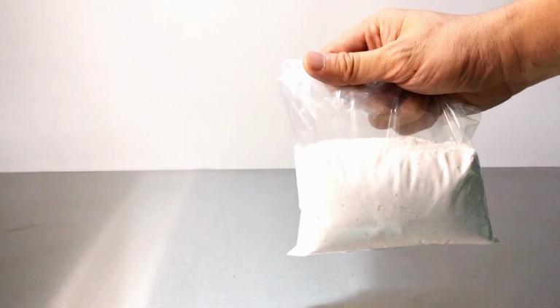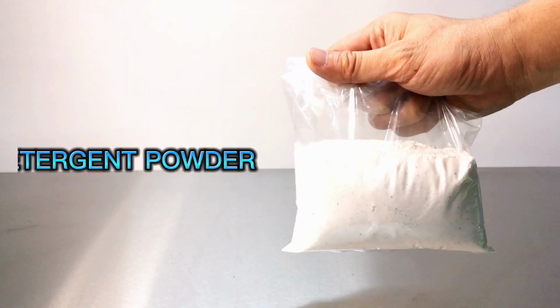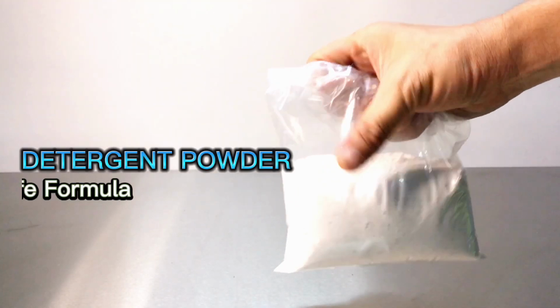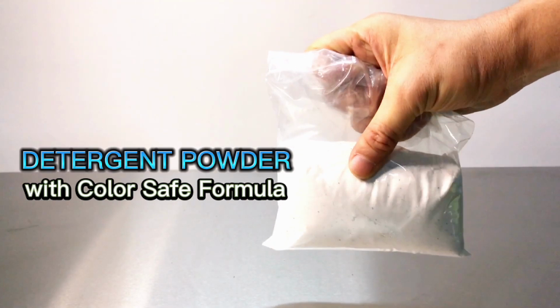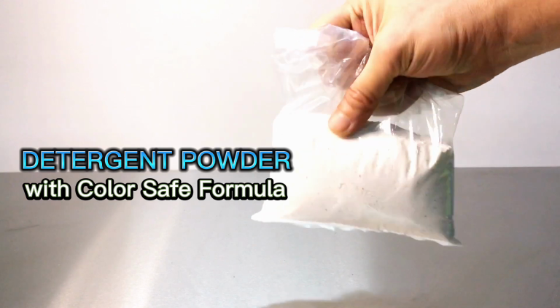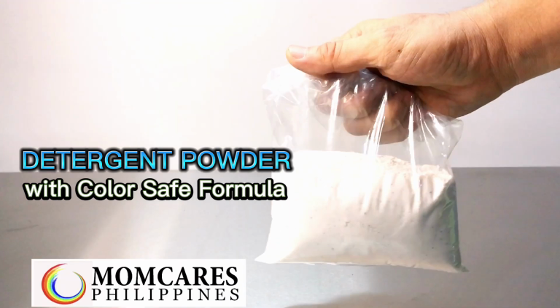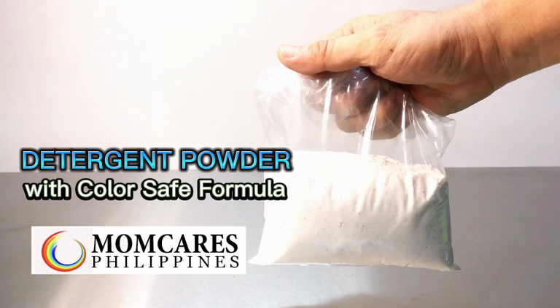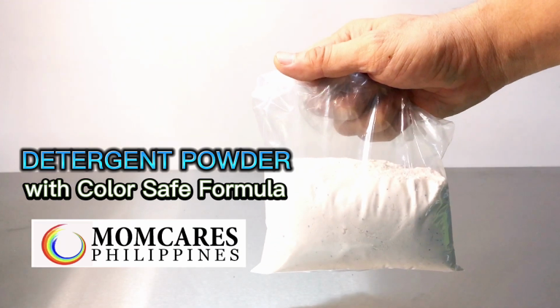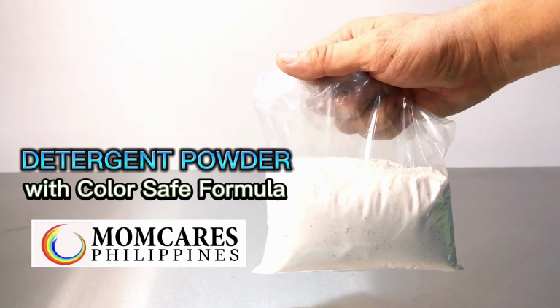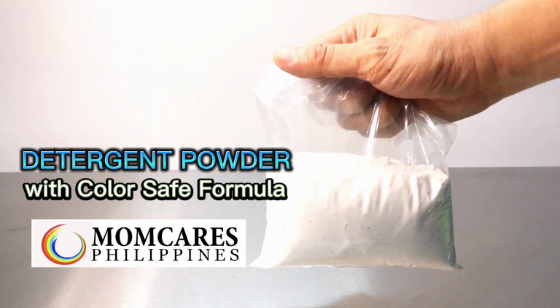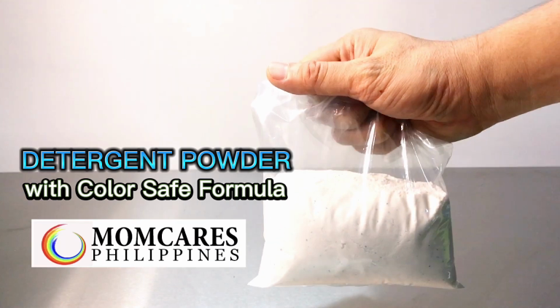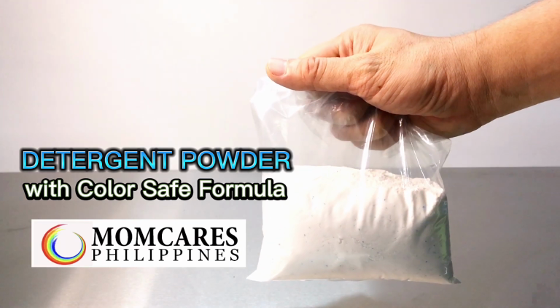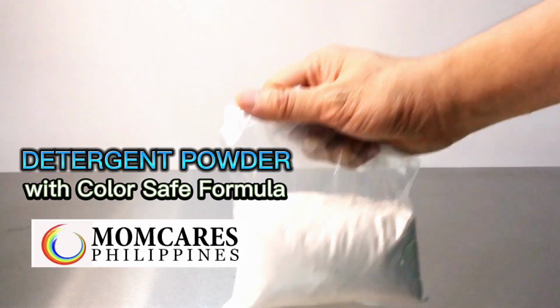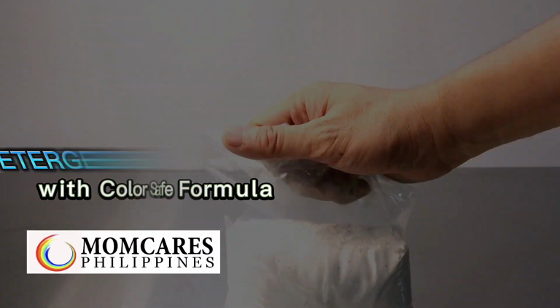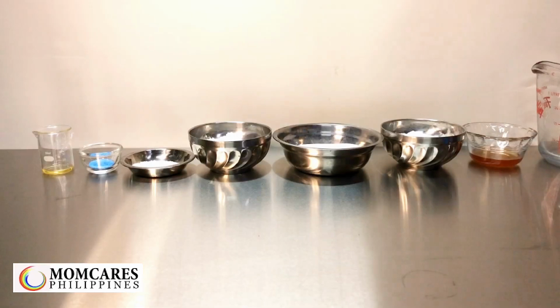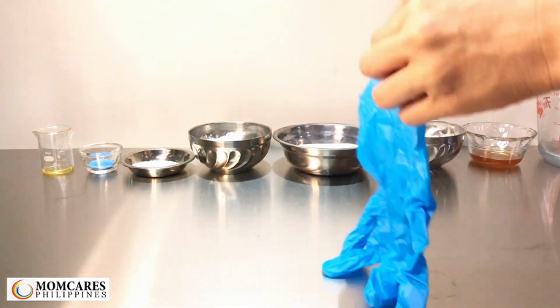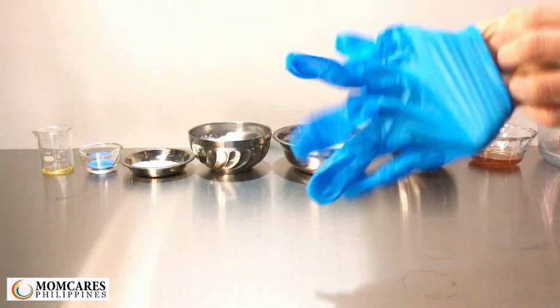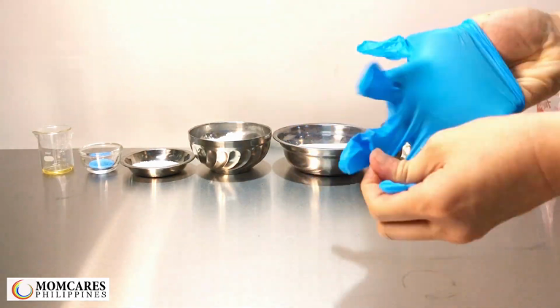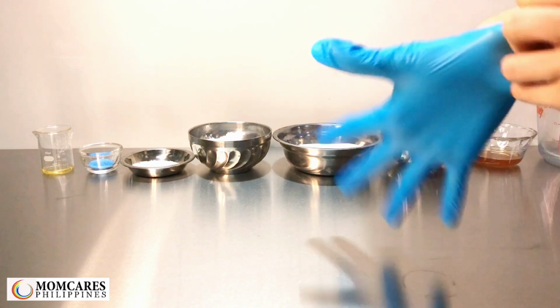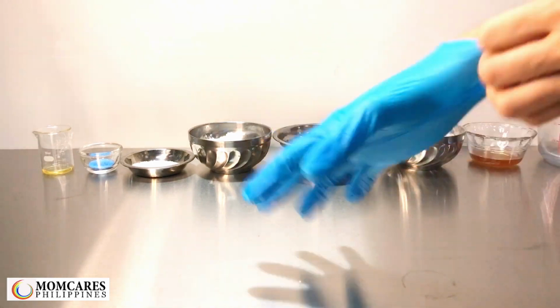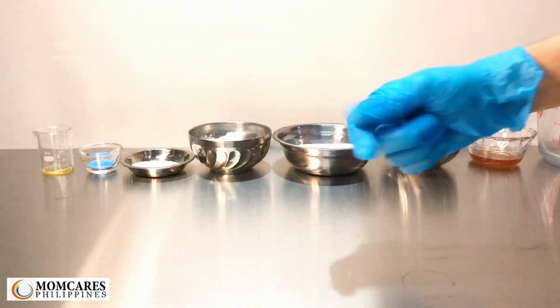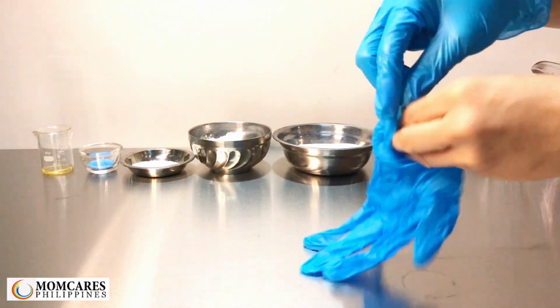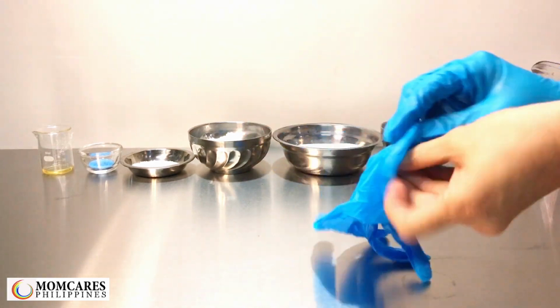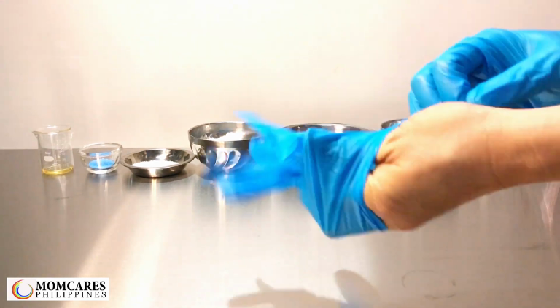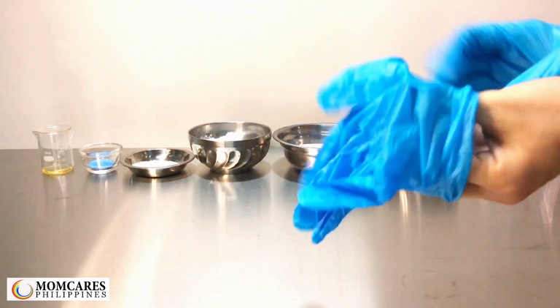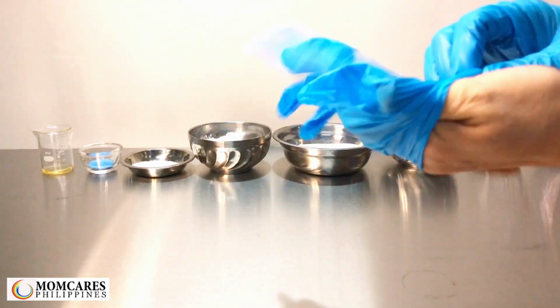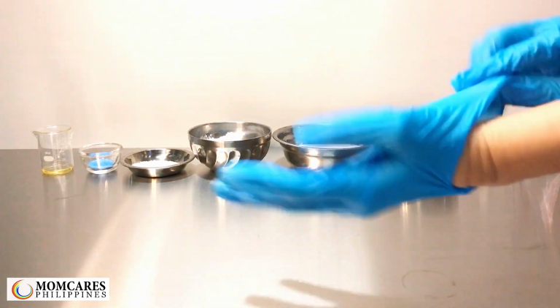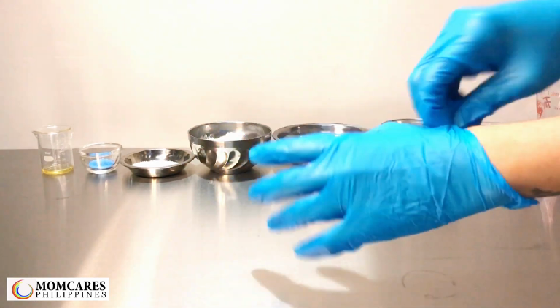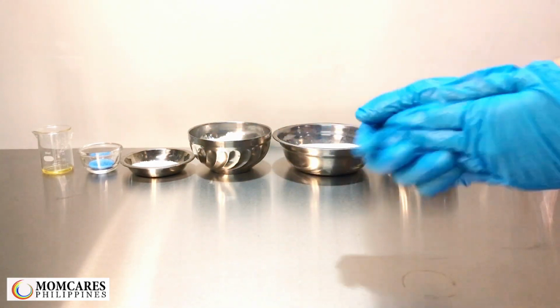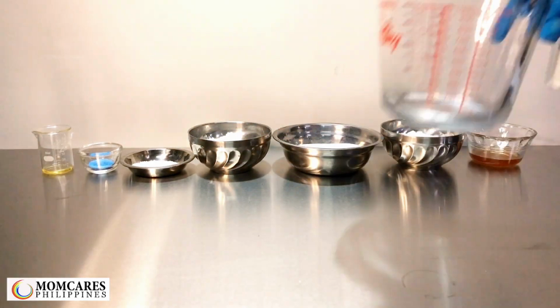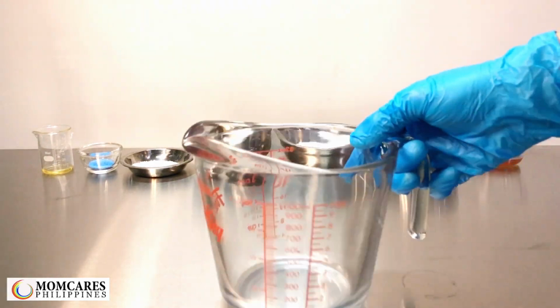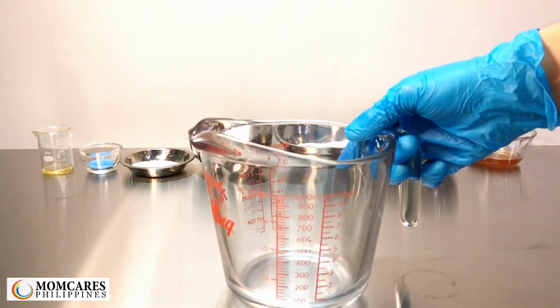Detergent powder with color safe formula. This video is only intended for lab scale production demo. Please contact Moncares Philippines for the percentage details of the formula.